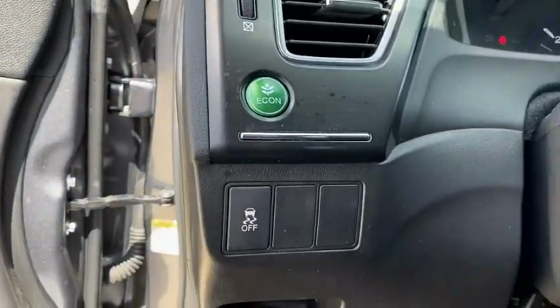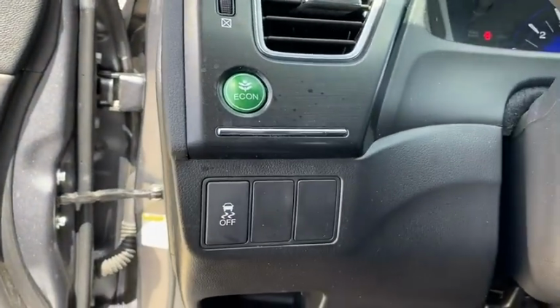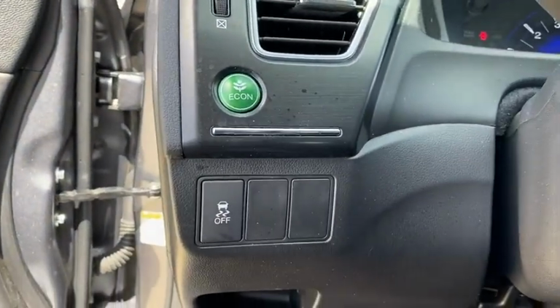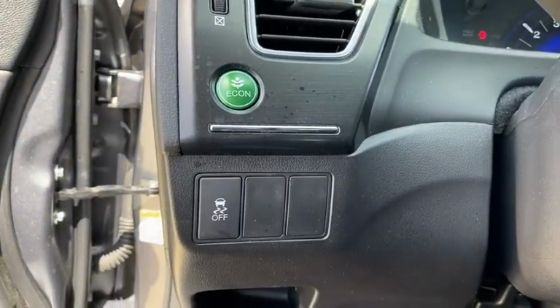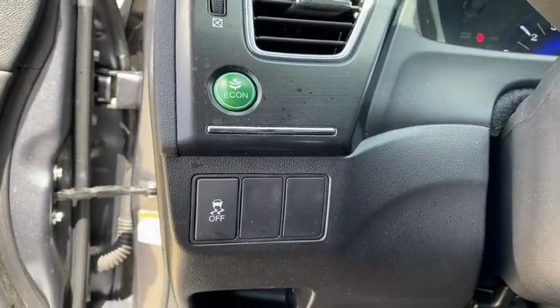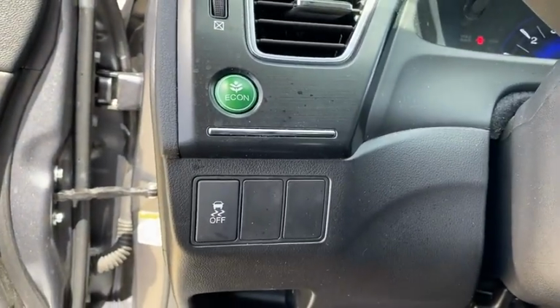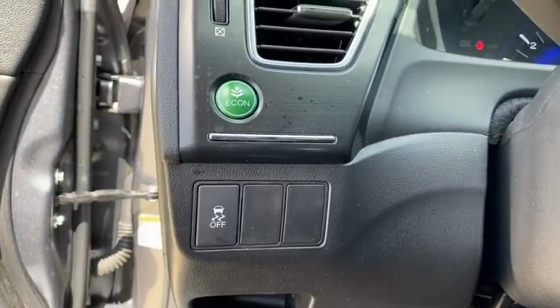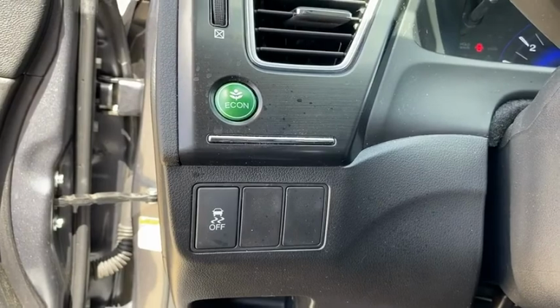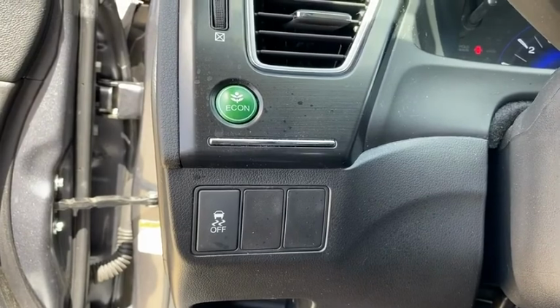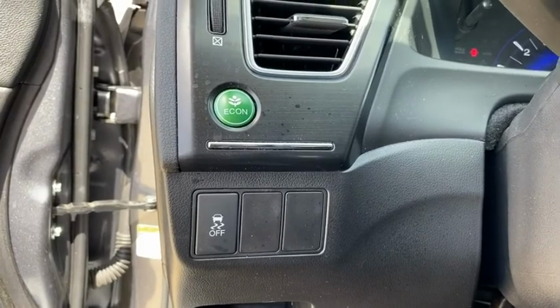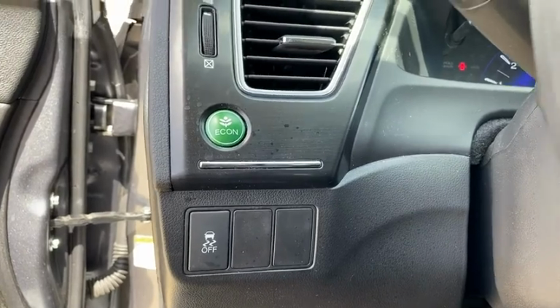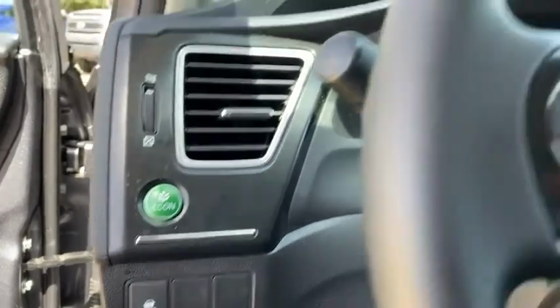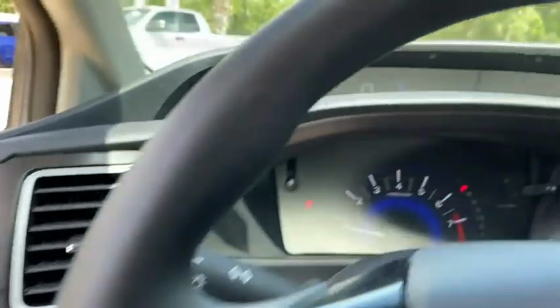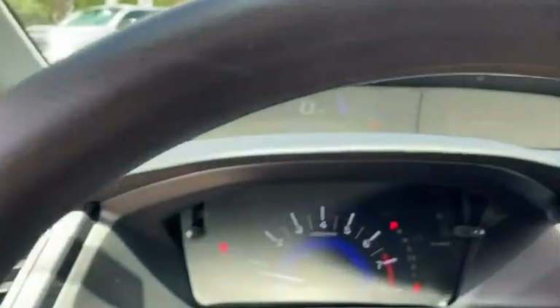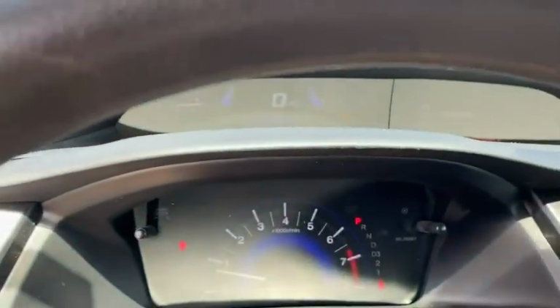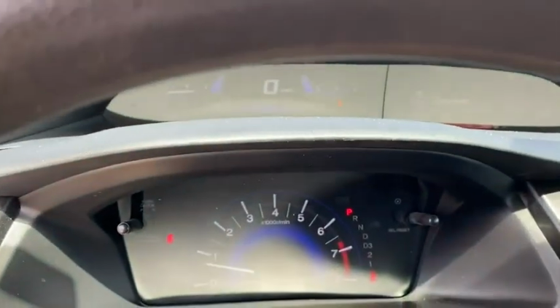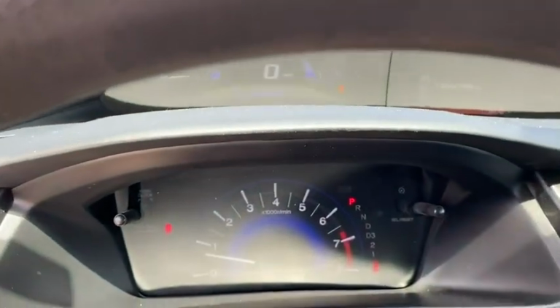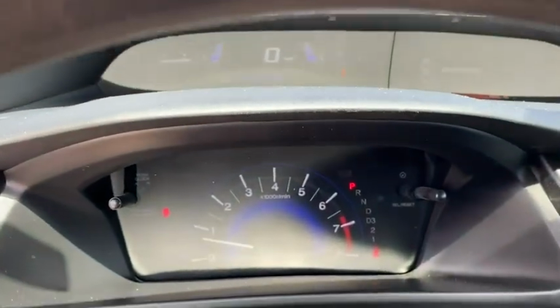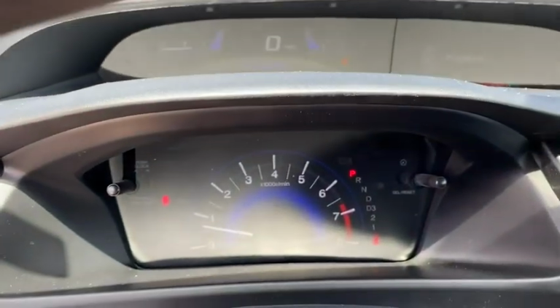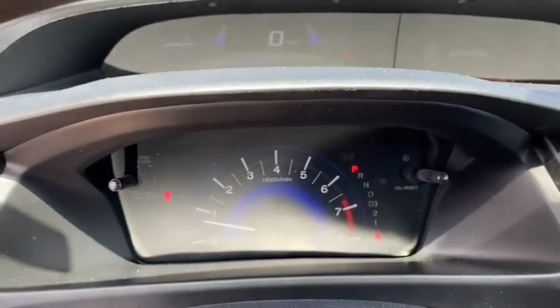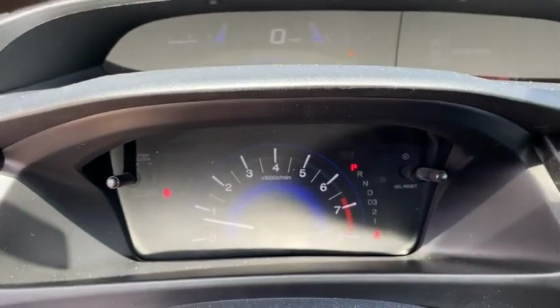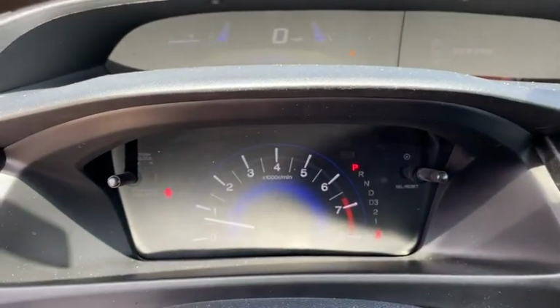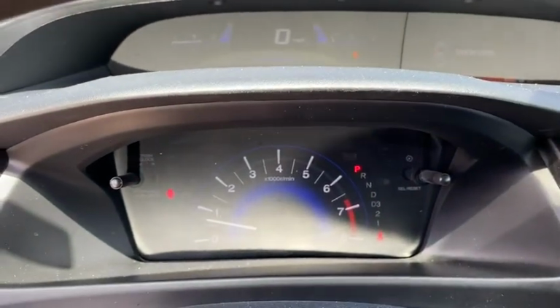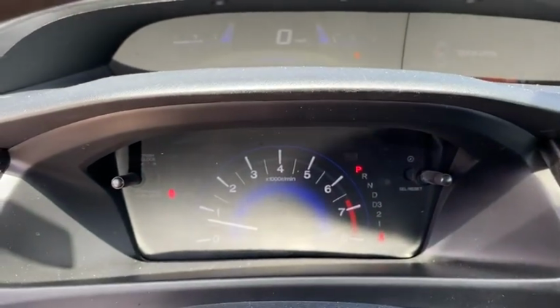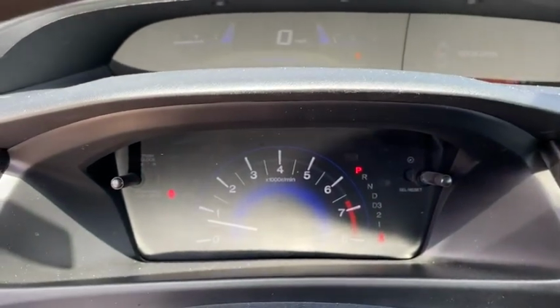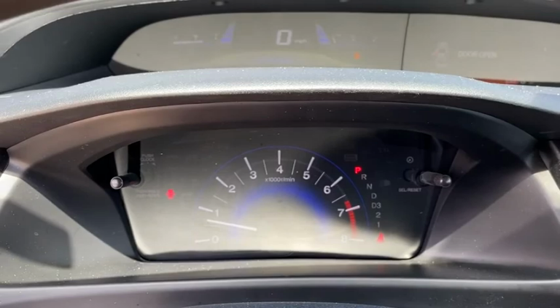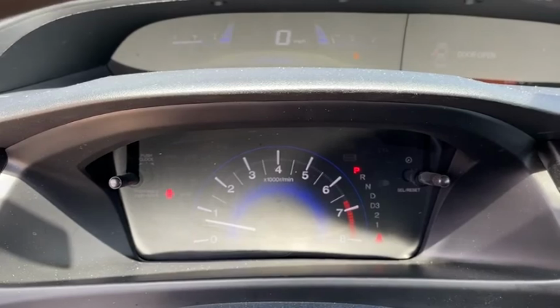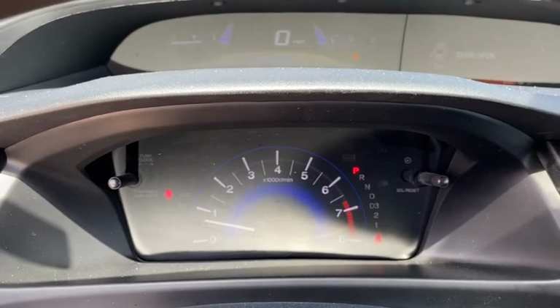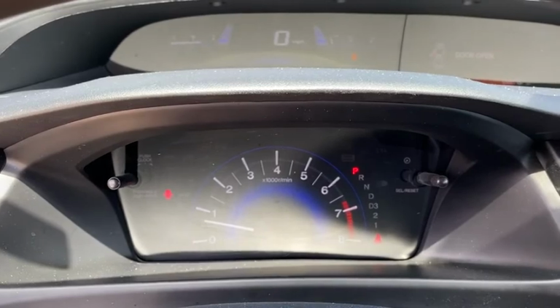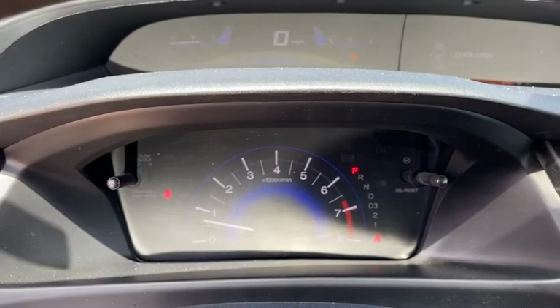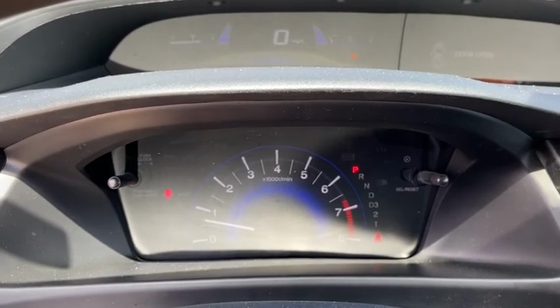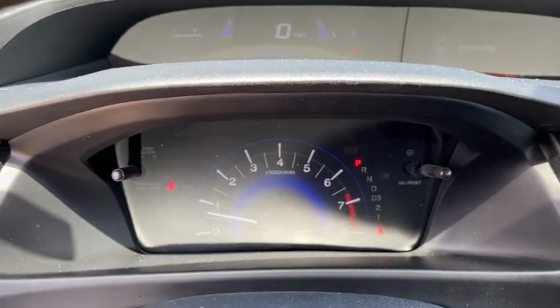Front bucket seats, cloth seat trim, driver vanity mirrors, front reading lamp, tilt steering wheel, passenger vanity mirror. Come take a test drive today.